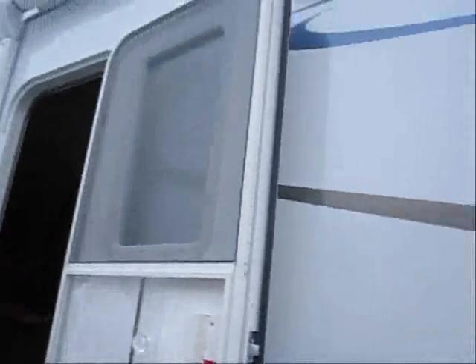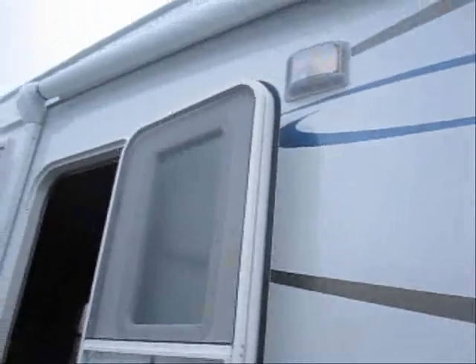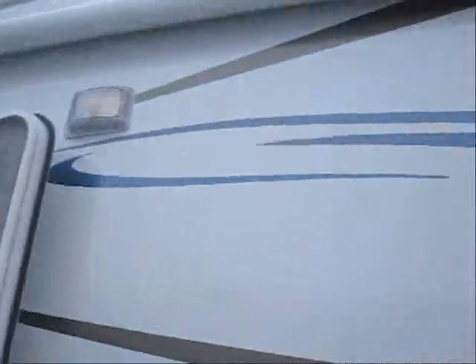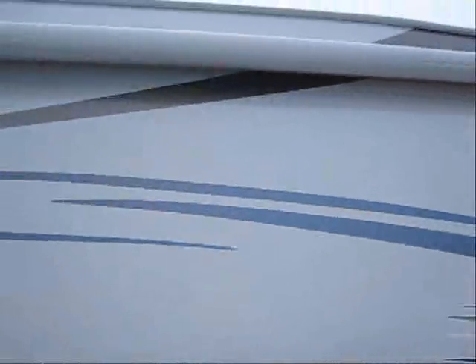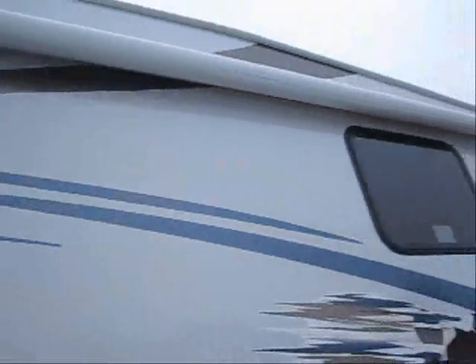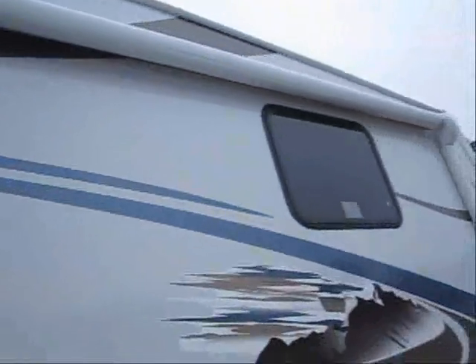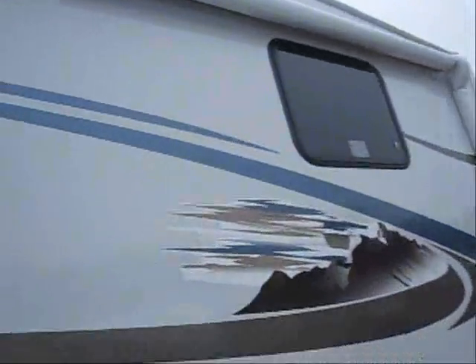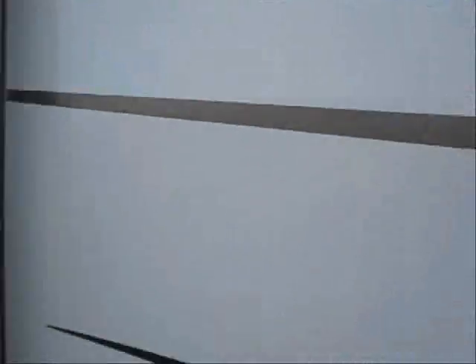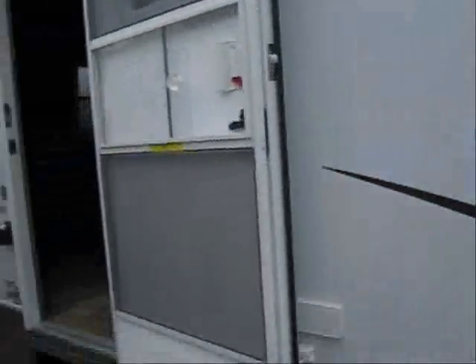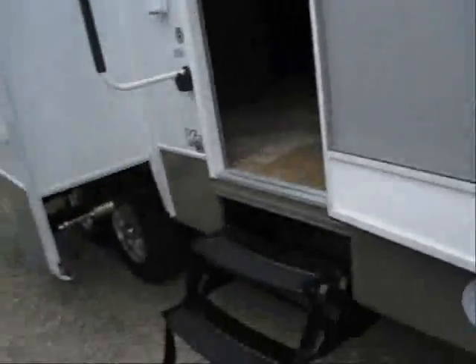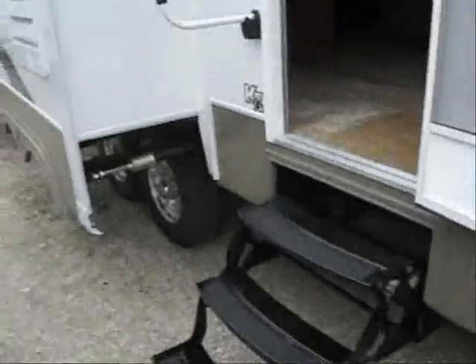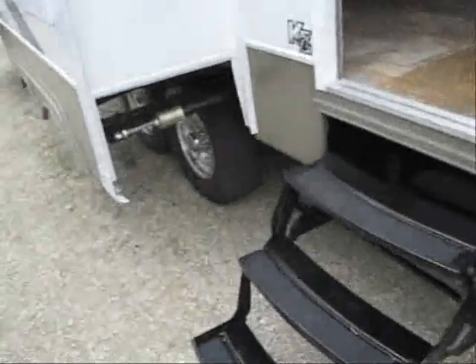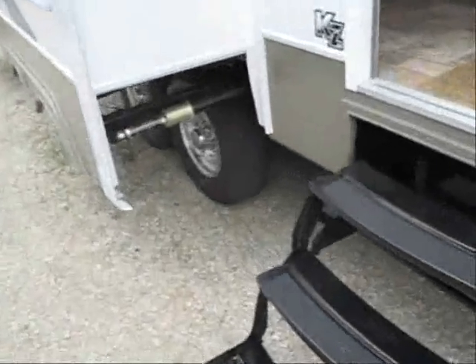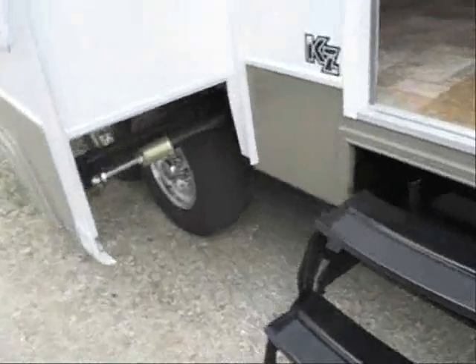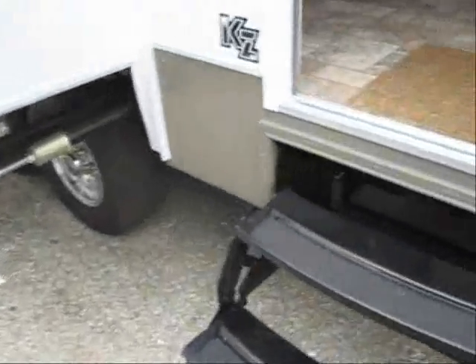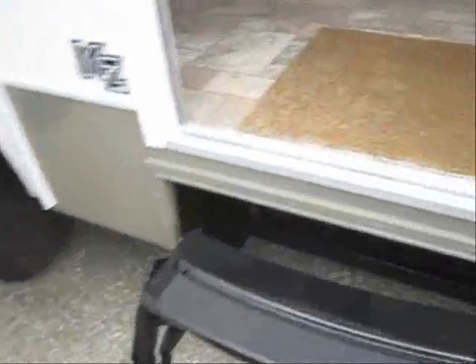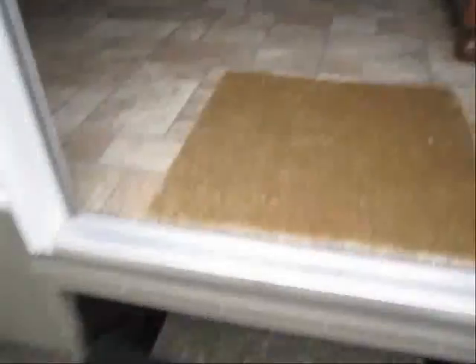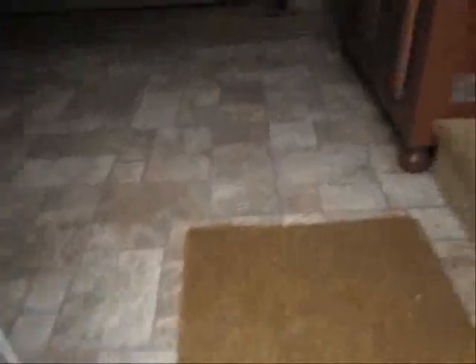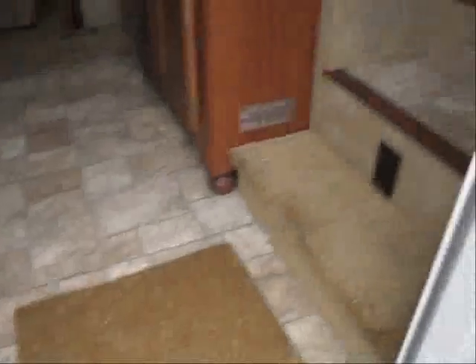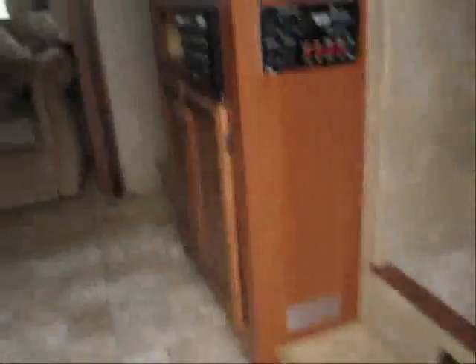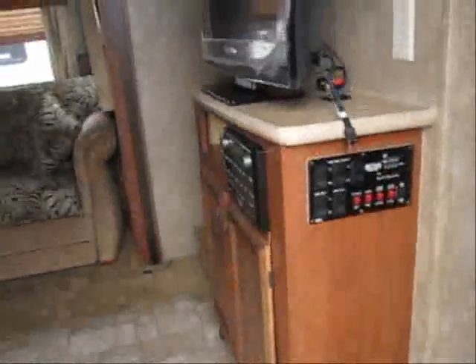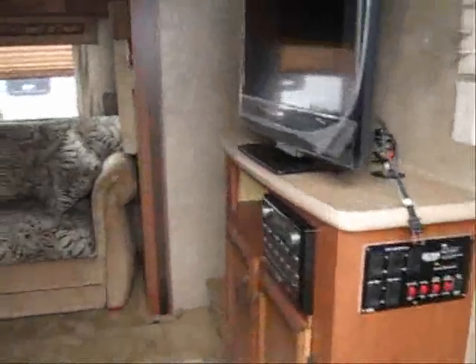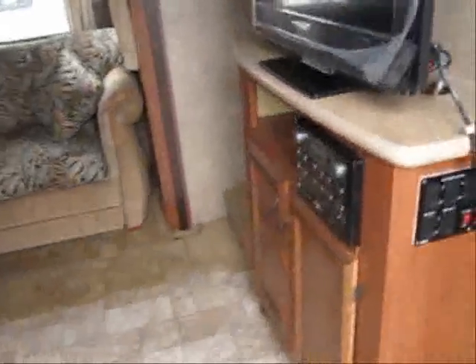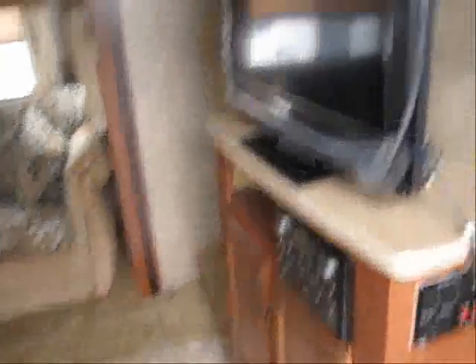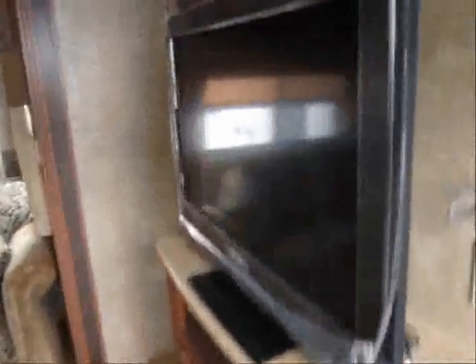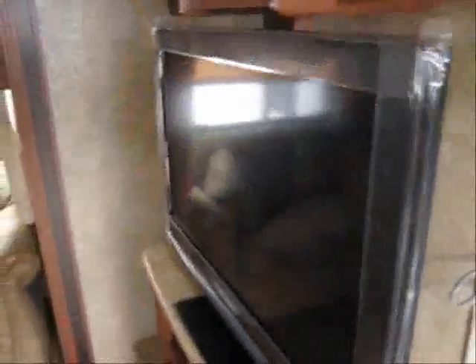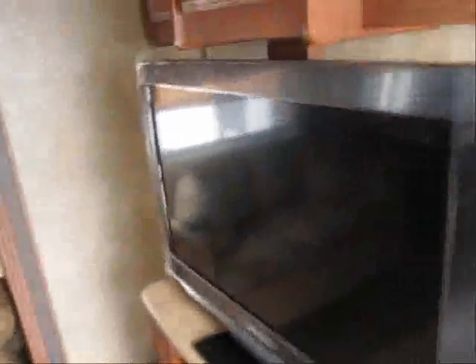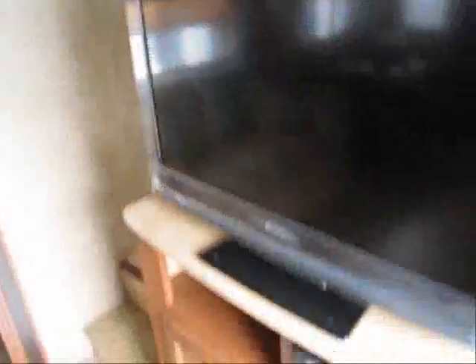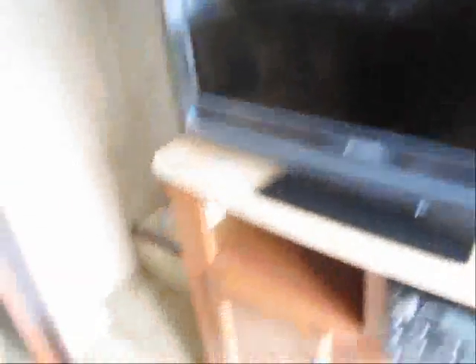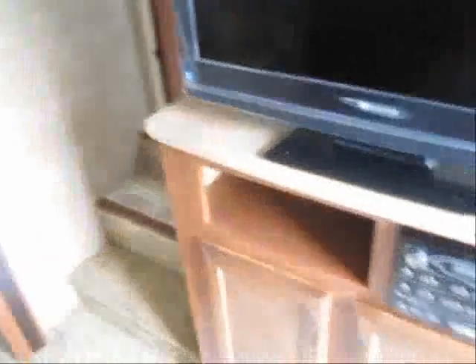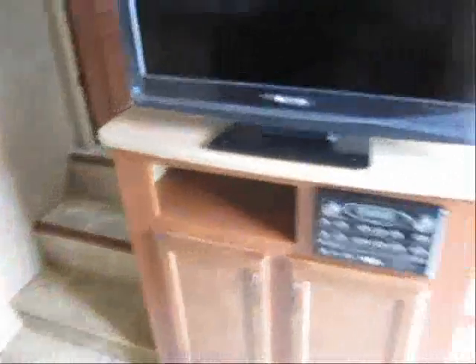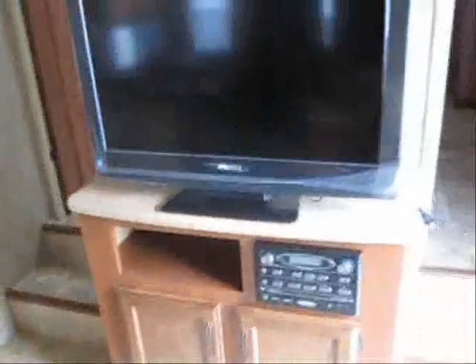There are outside speakers, outside TV hookup, and it's got a nice sized power awning and aluminum wheels.